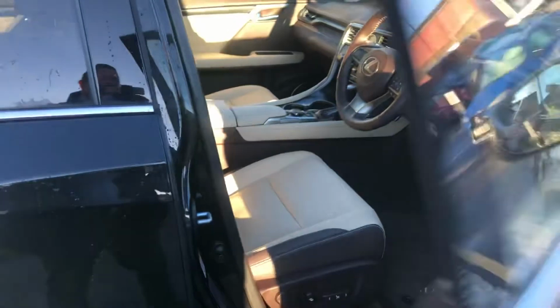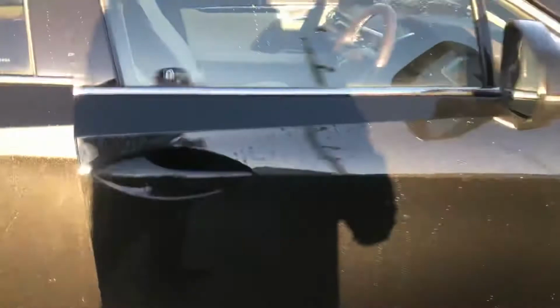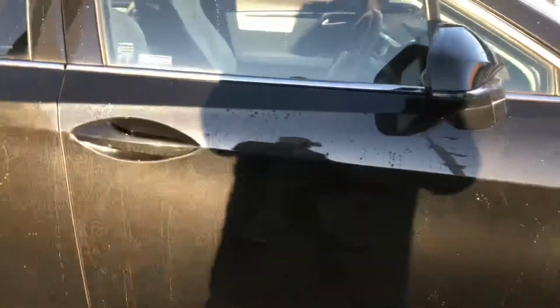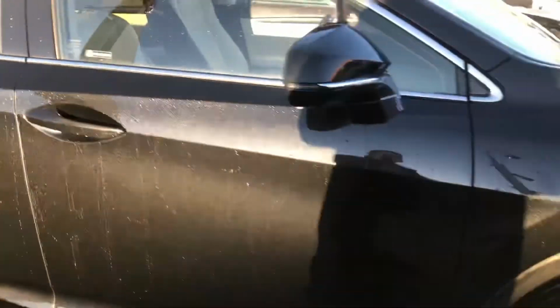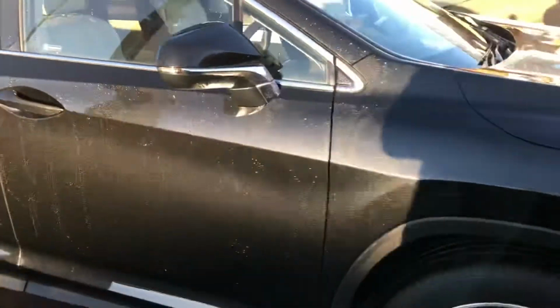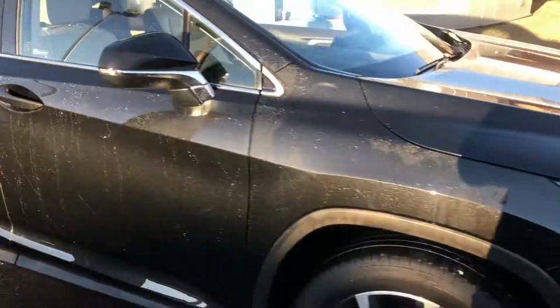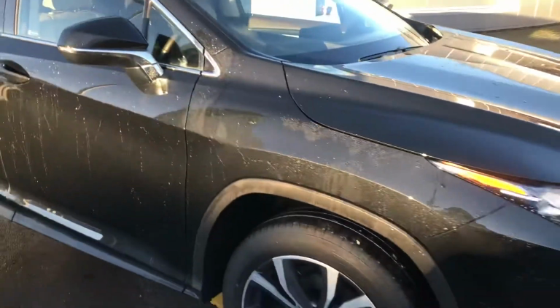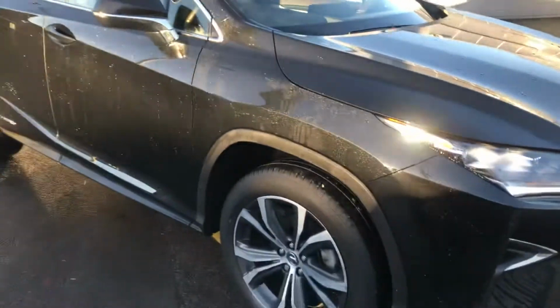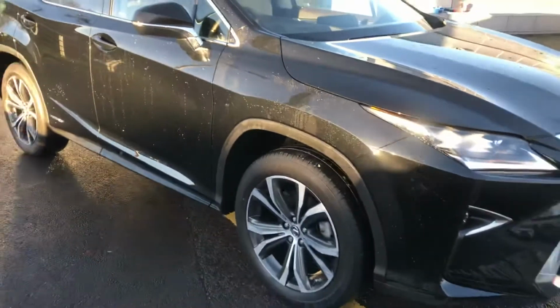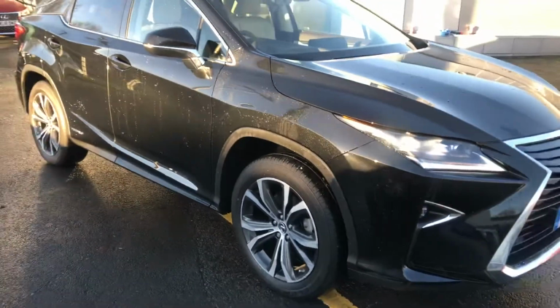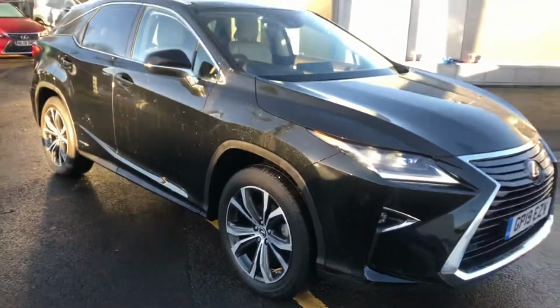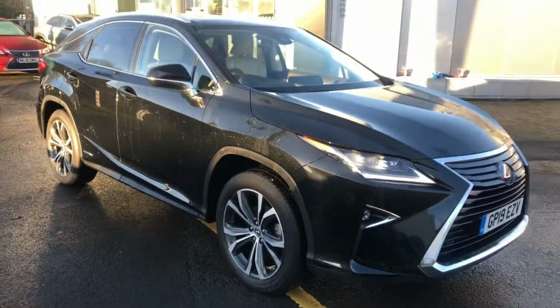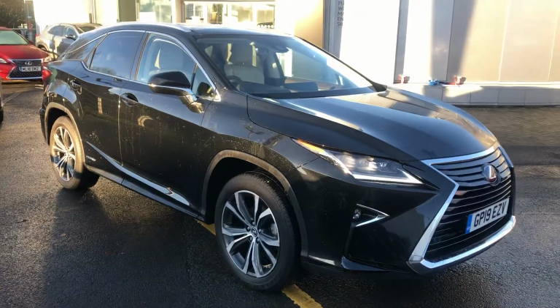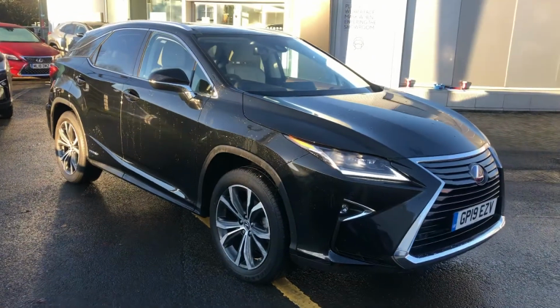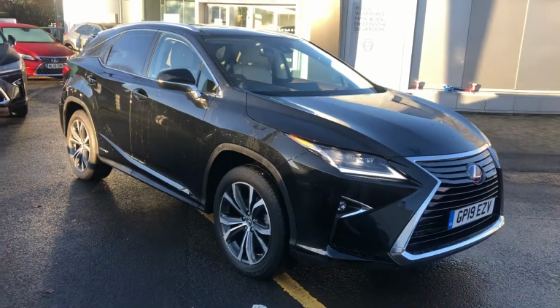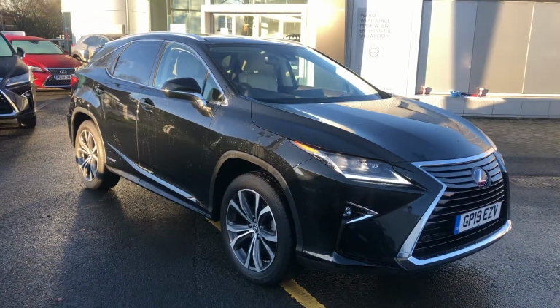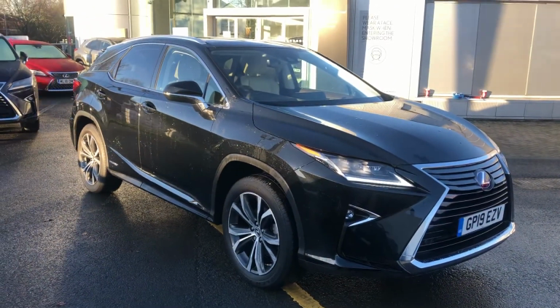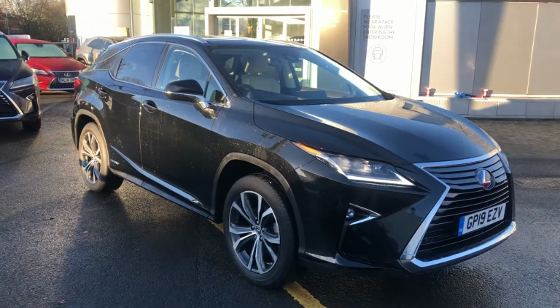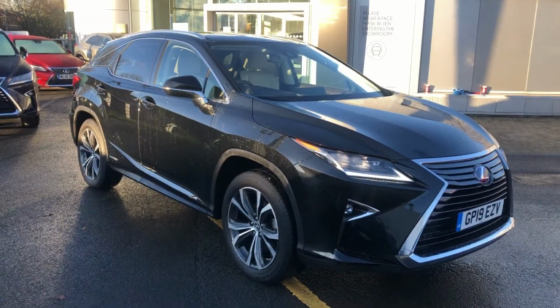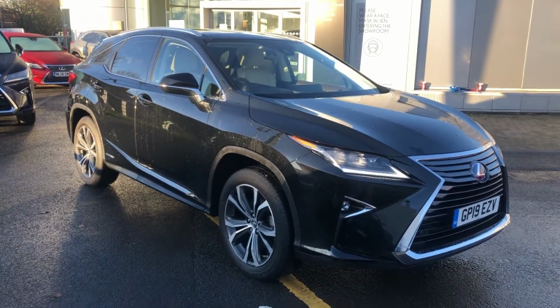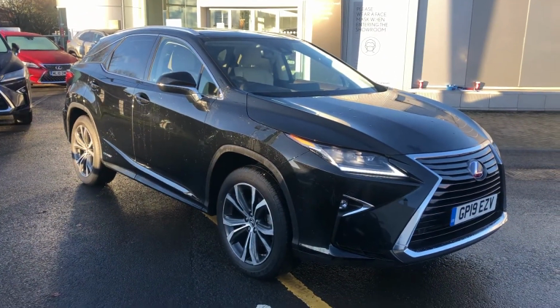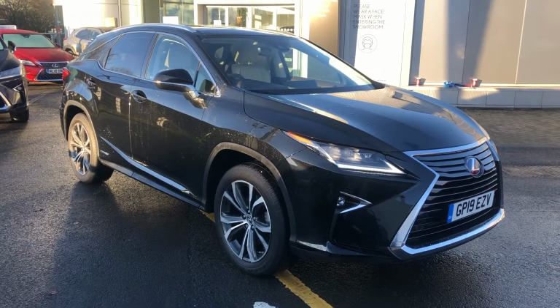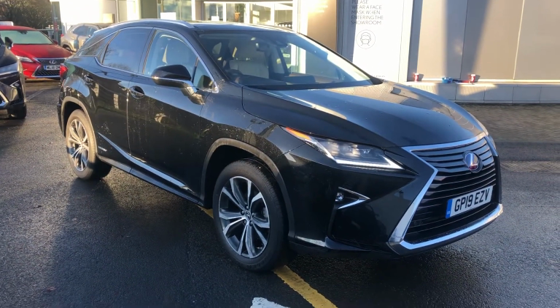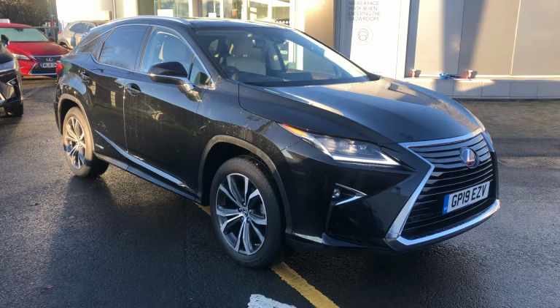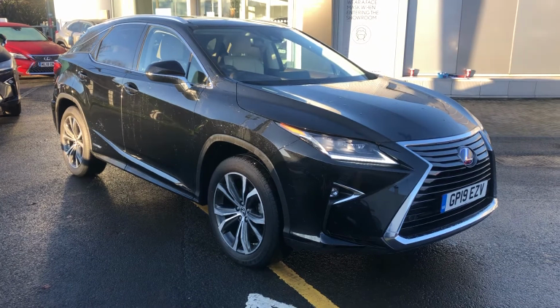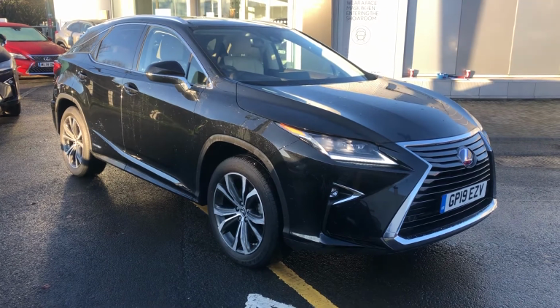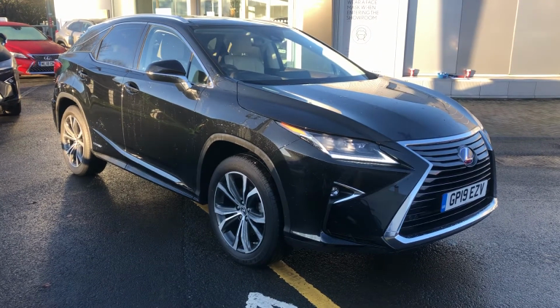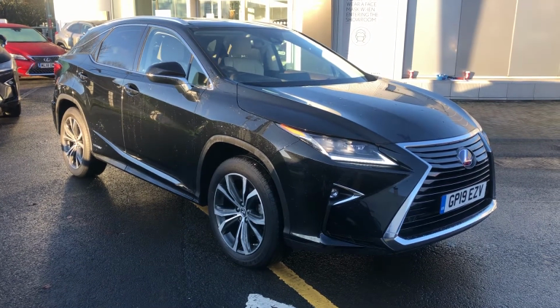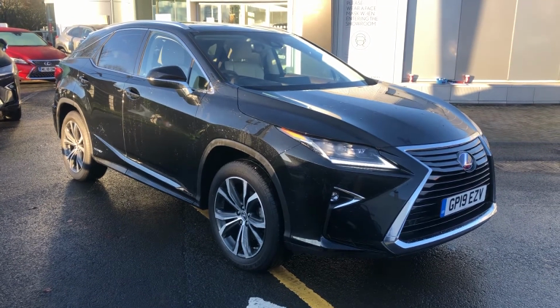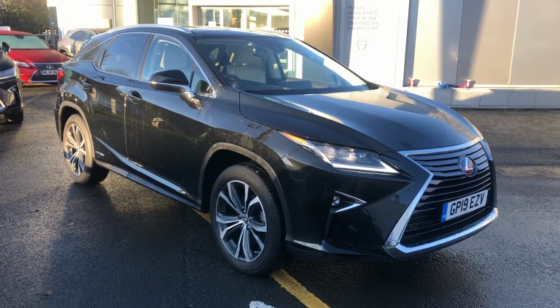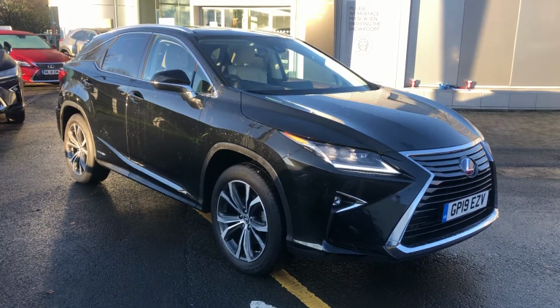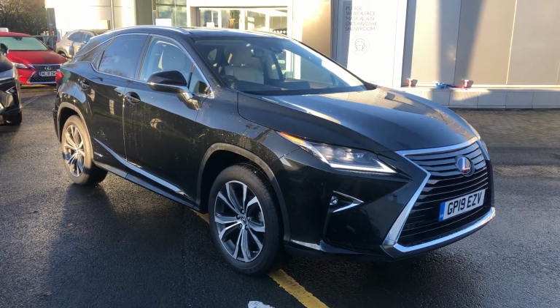So there you go — that is the Lexus RX 450h Premium Pack with Takumi Safety Pack. Should you have any further questions, you can contact us directly on 01204 541 838. Thank you for choosing Lexus Bolton.